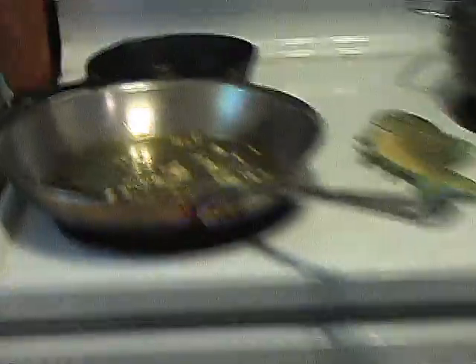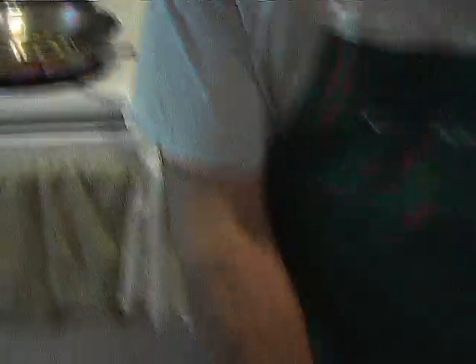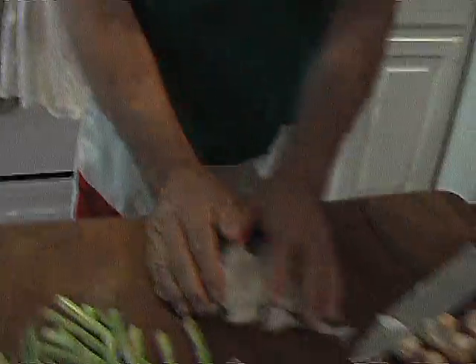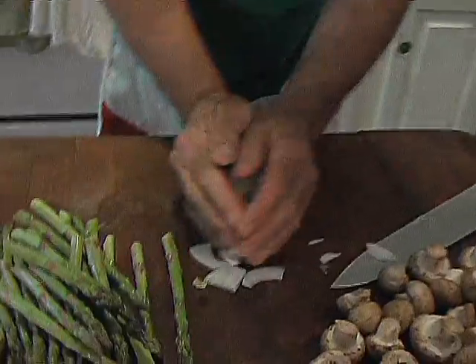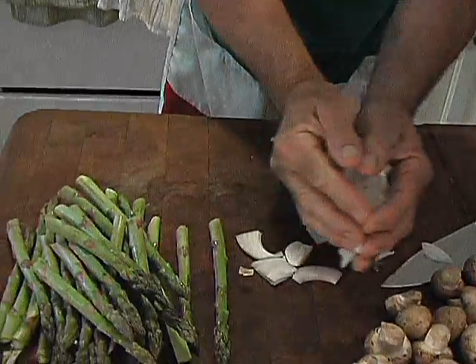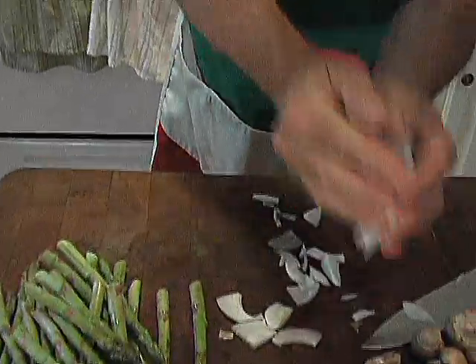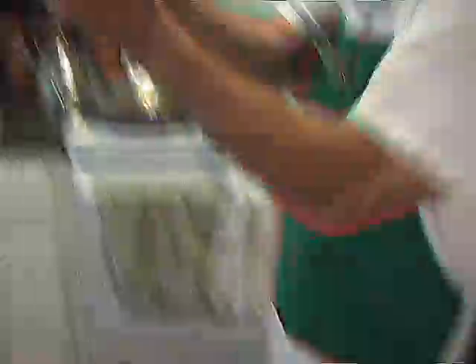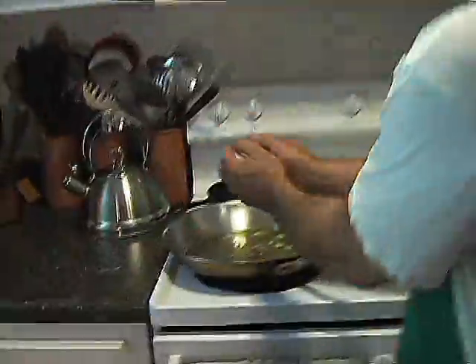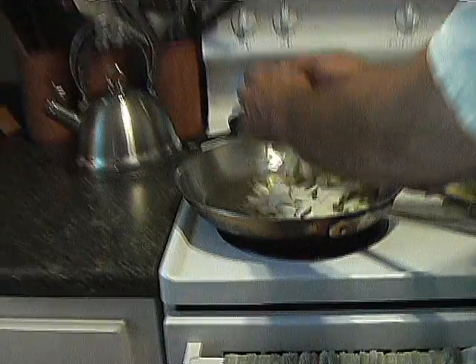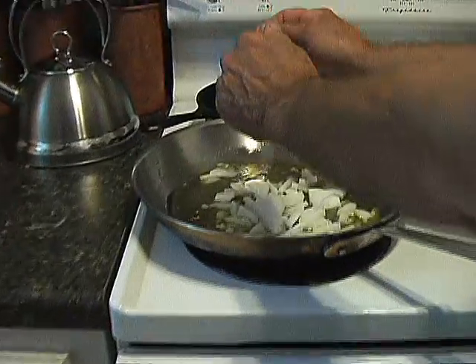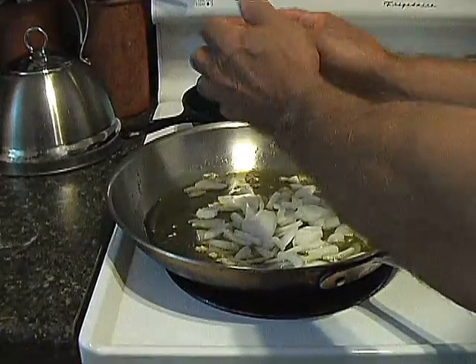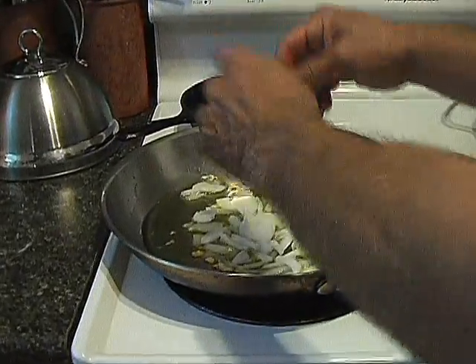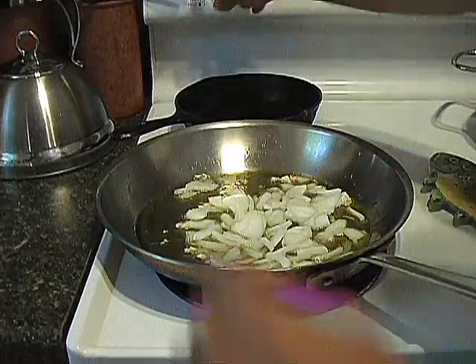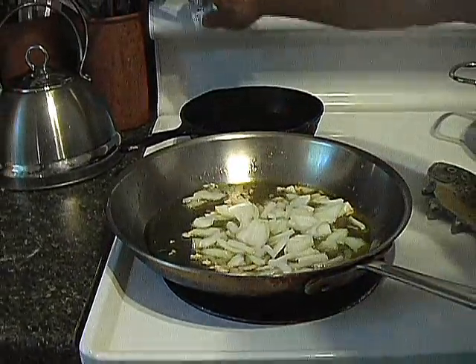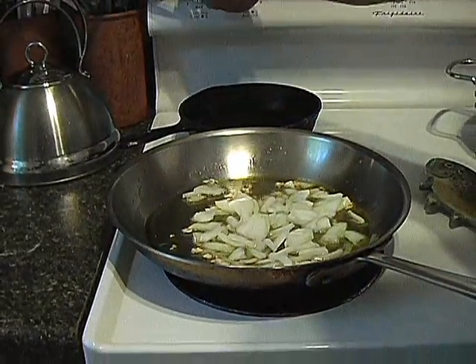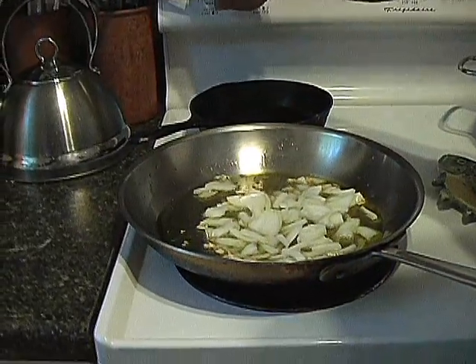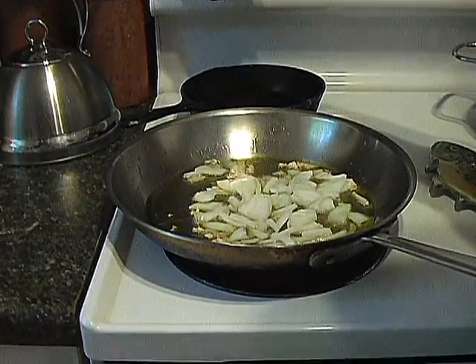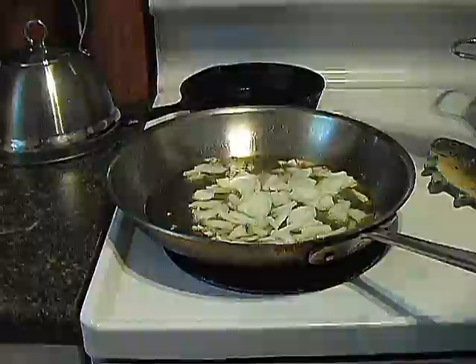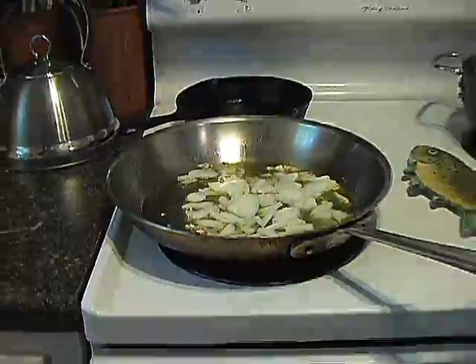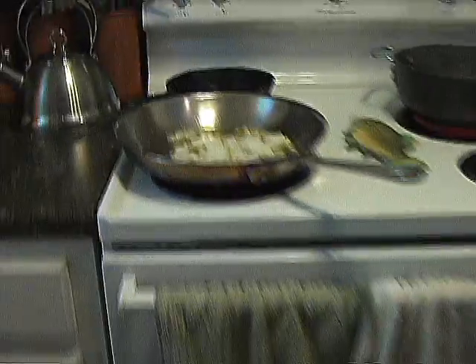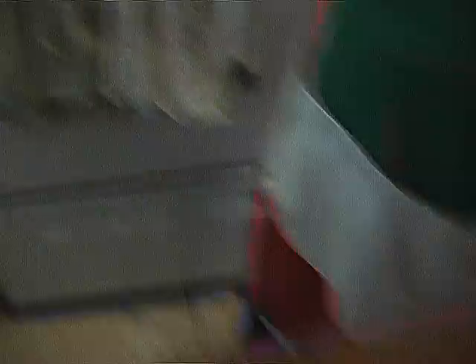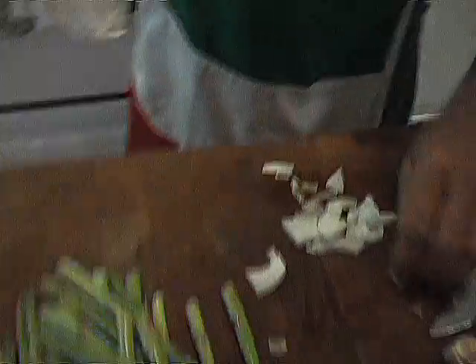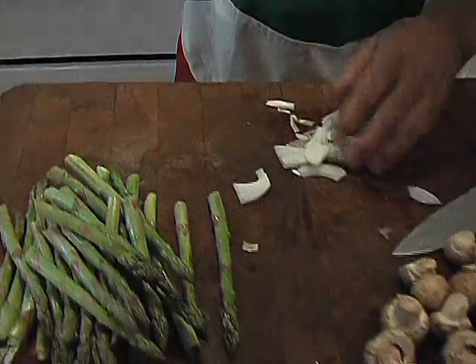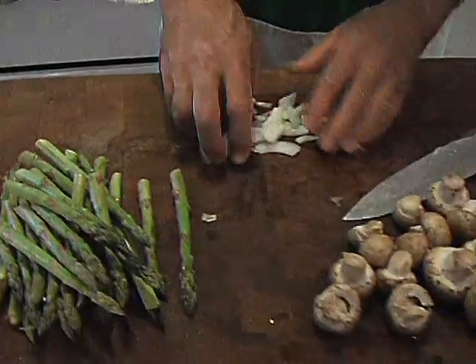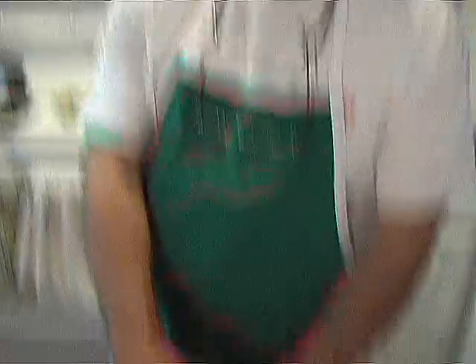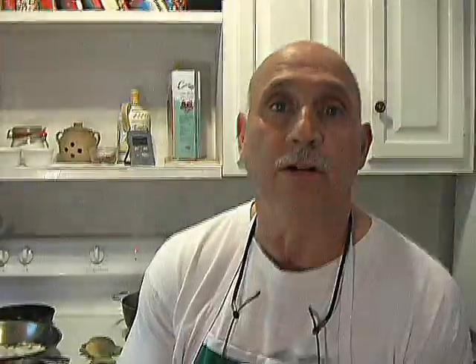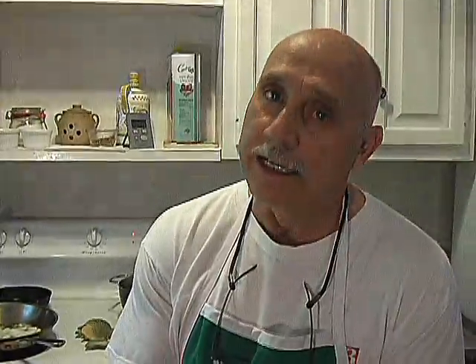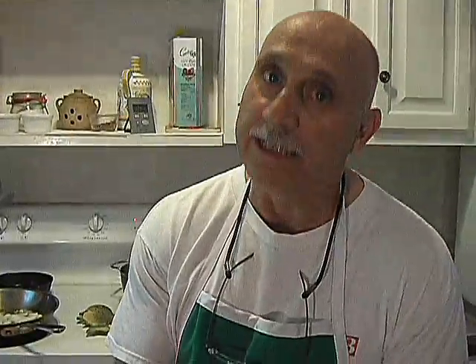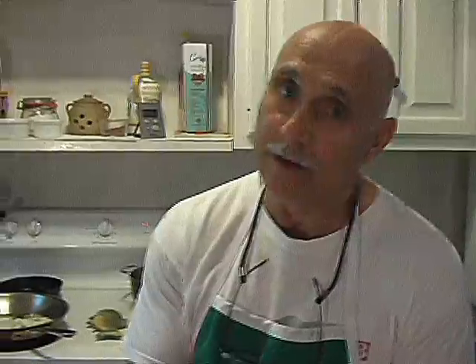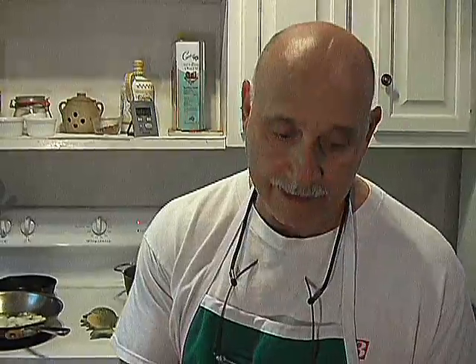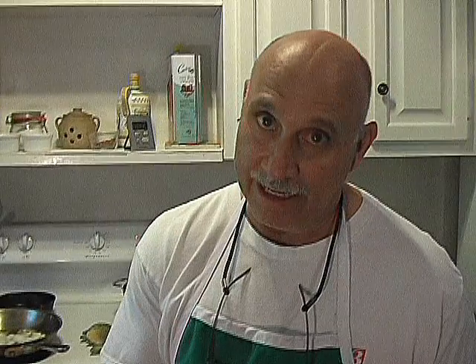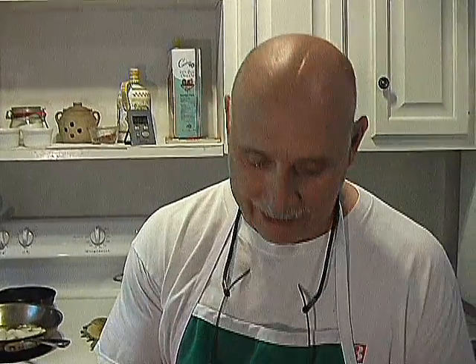The garlic is starting to turn brown right where I want it — perfect. Now we add the onions. Here comes that sound. I love the sound of that — in the words of my cousin Joe, that's a nice sound.